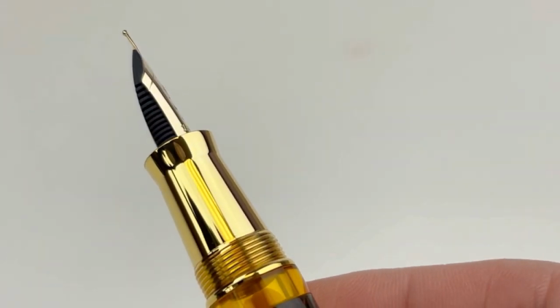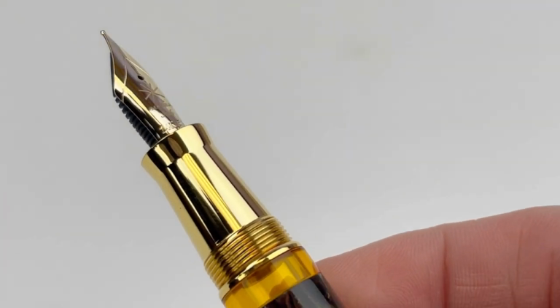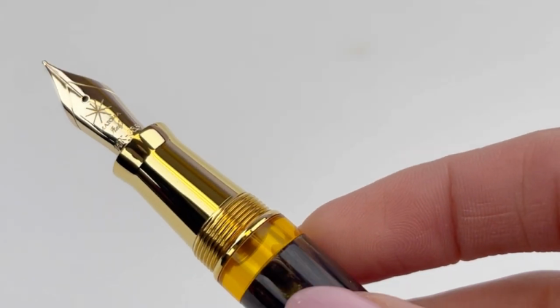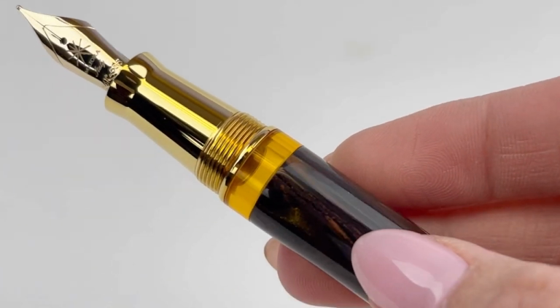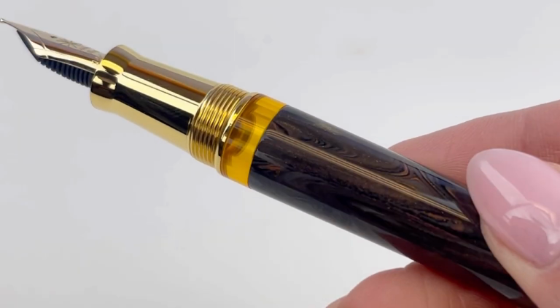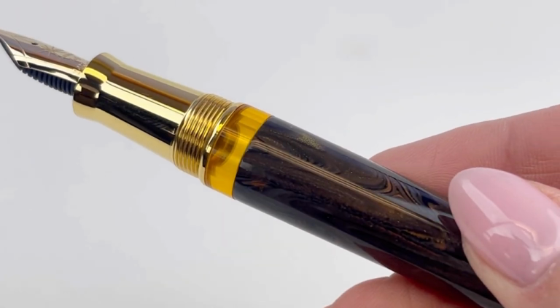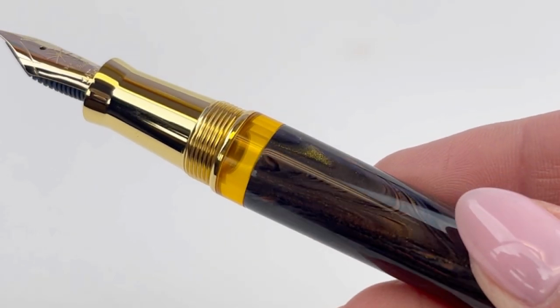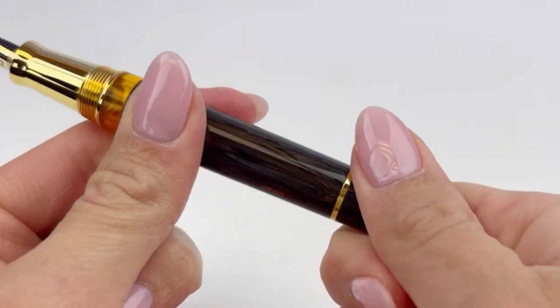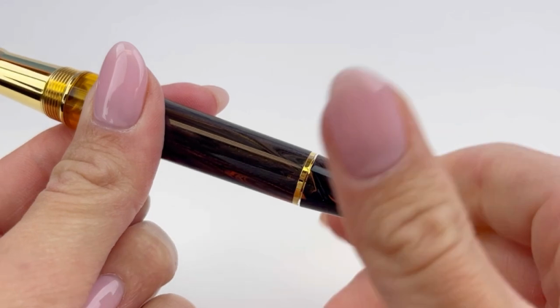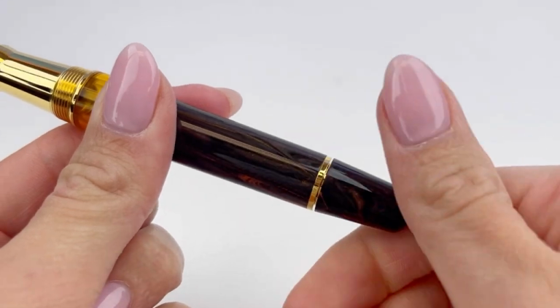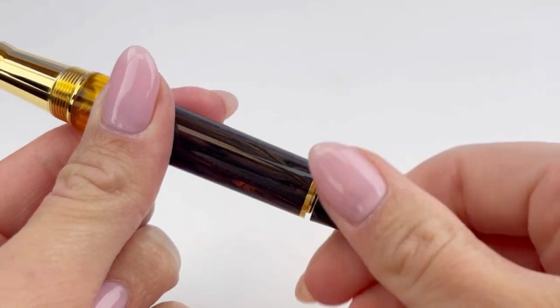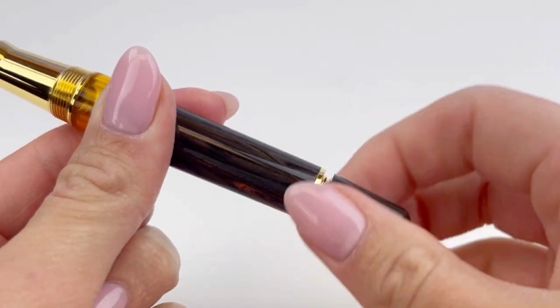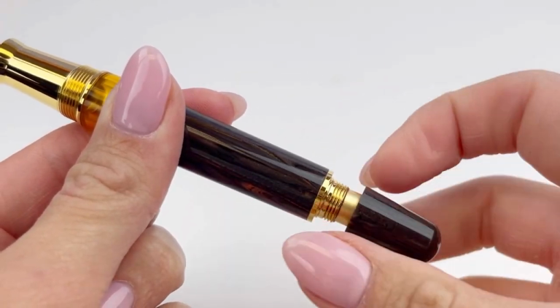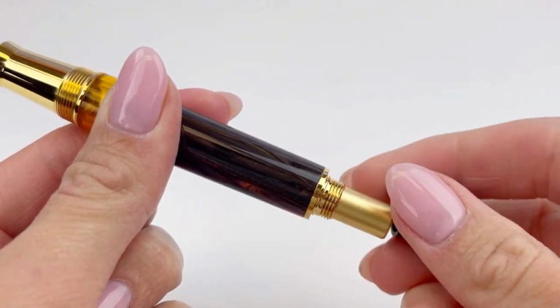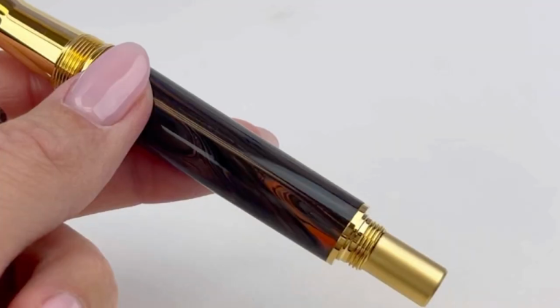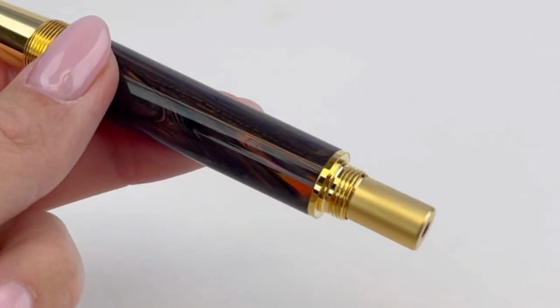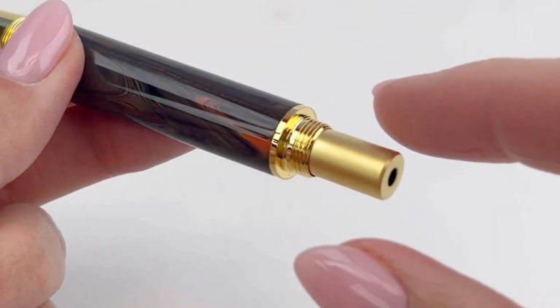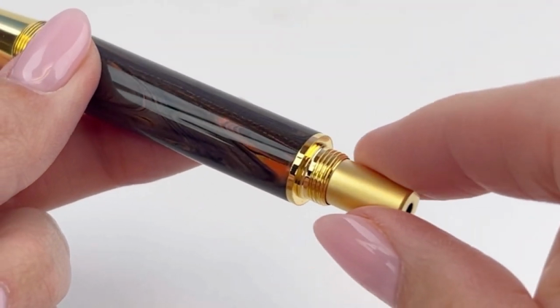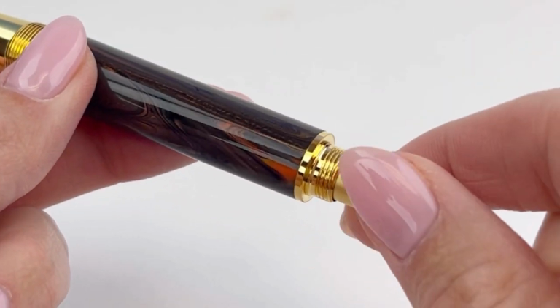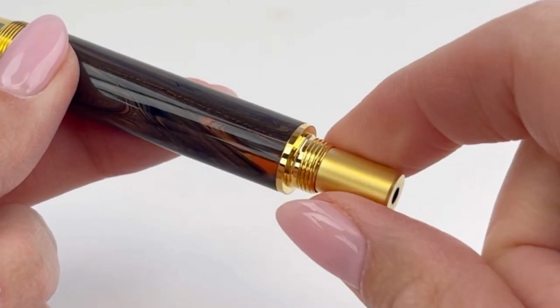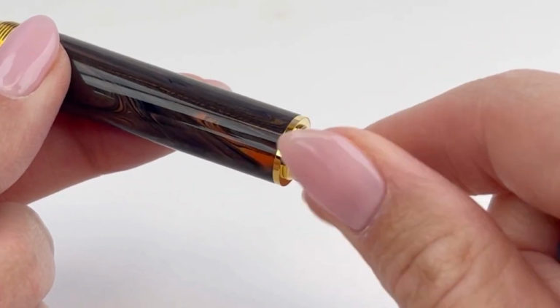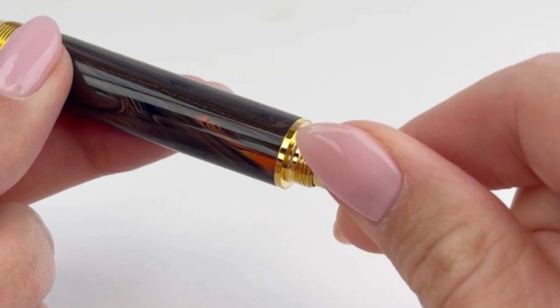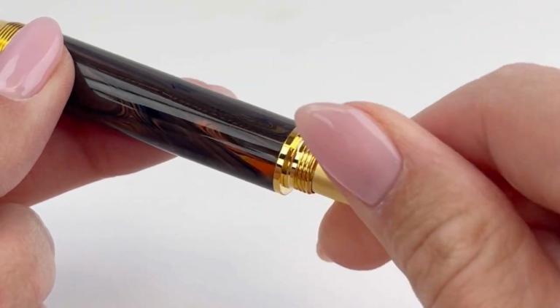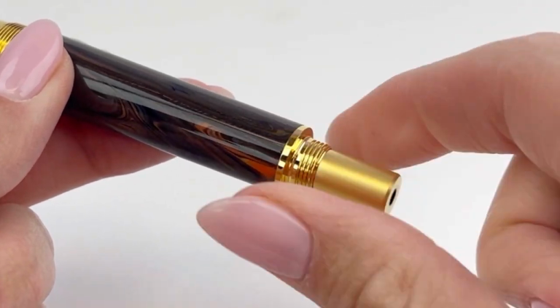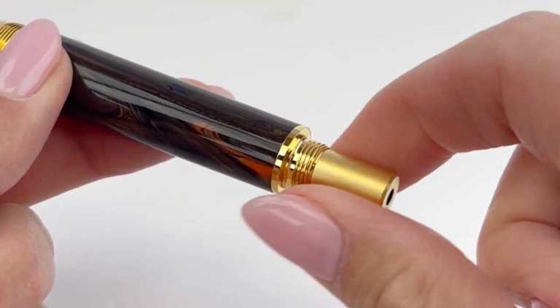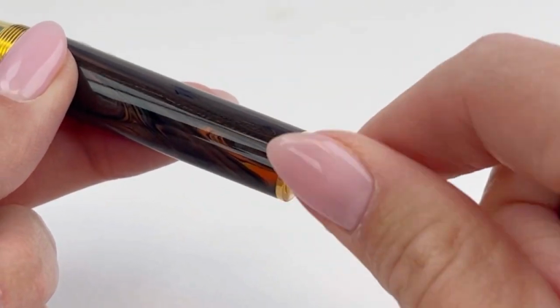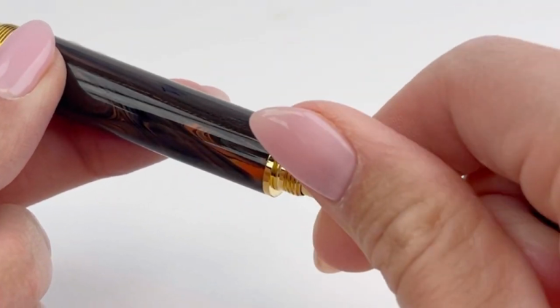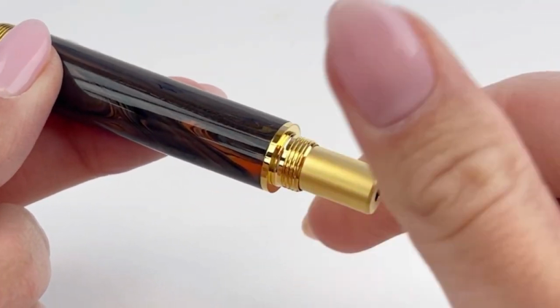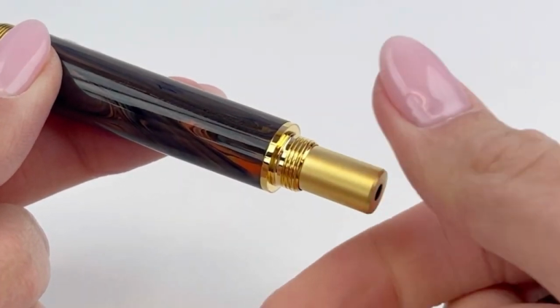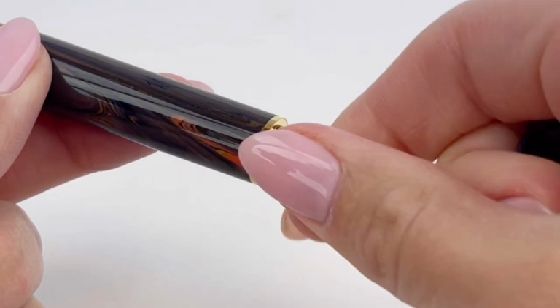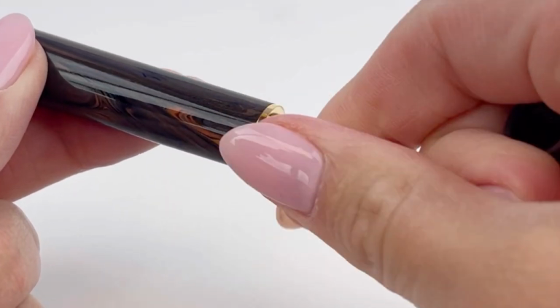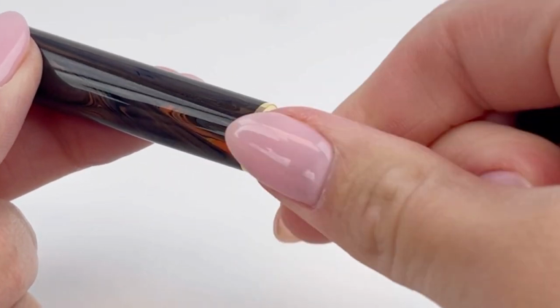This version of the Maiiora Golden Age is a piston filler, and you access that by taking off the blind cap on the back of the pen and just twisting the piston knob. The piston filler is fitted with a branded 14 karat gold nib.